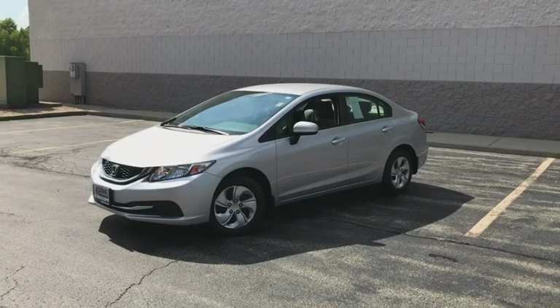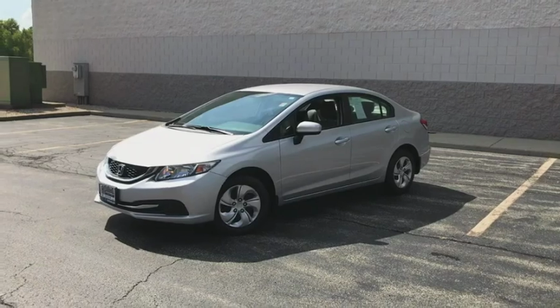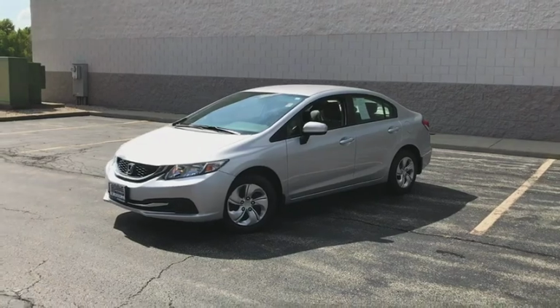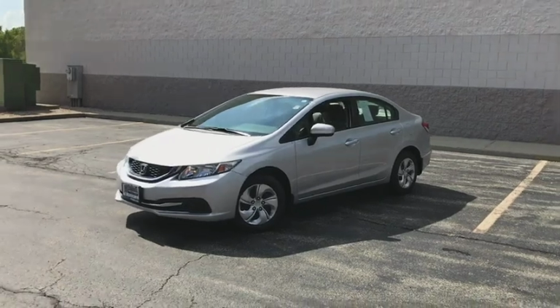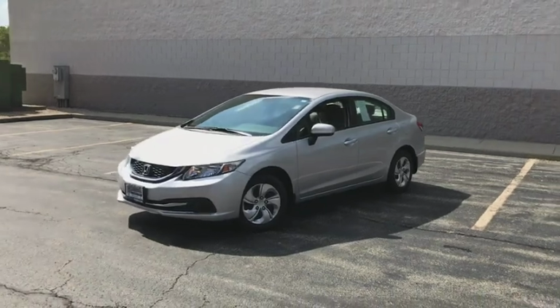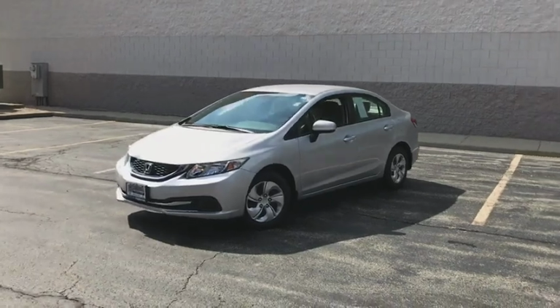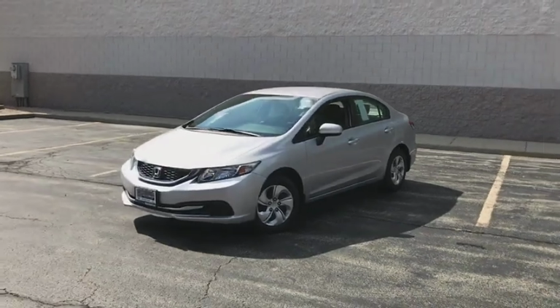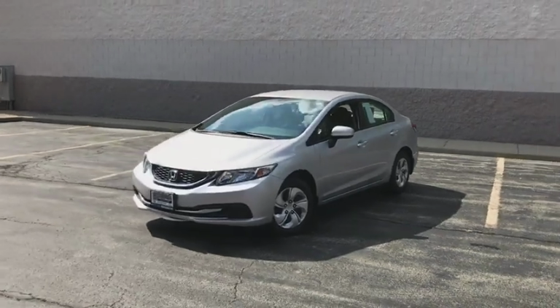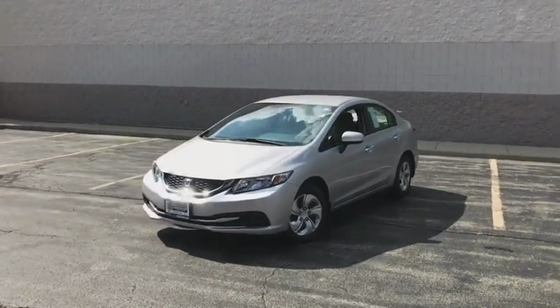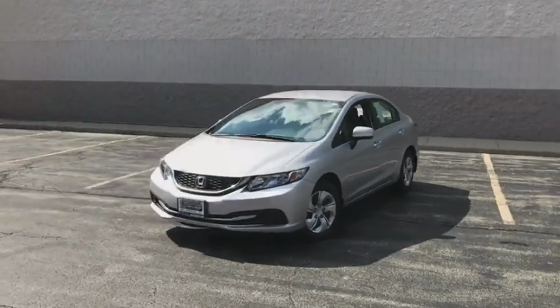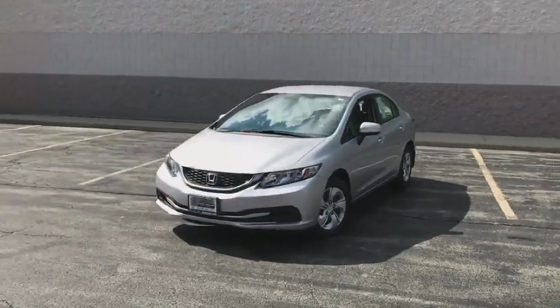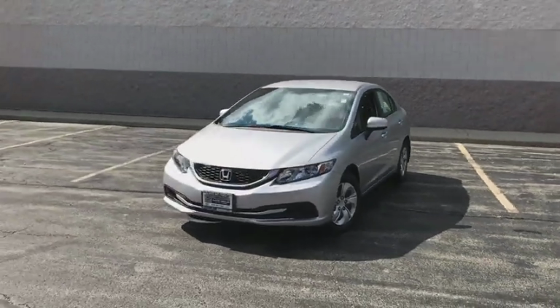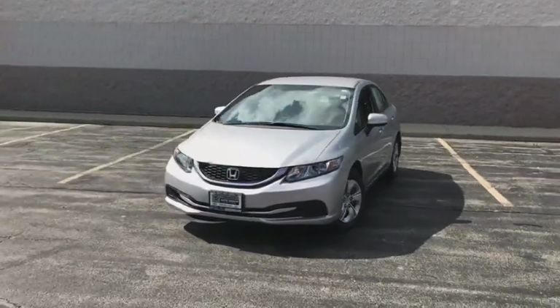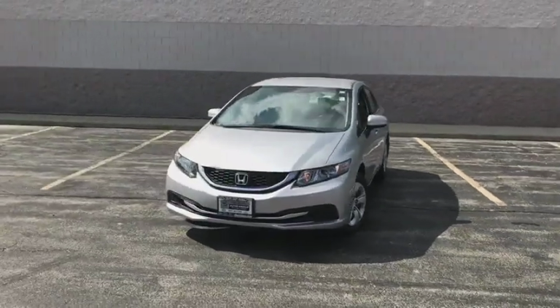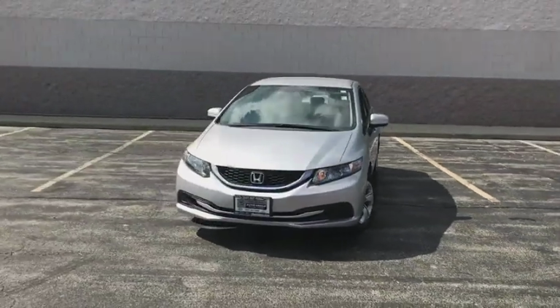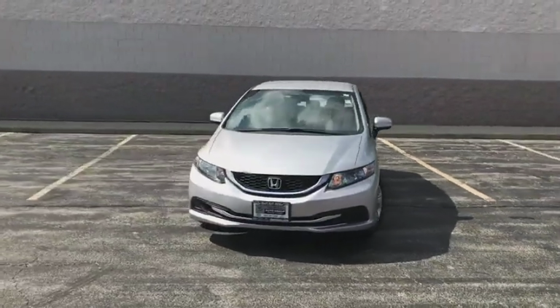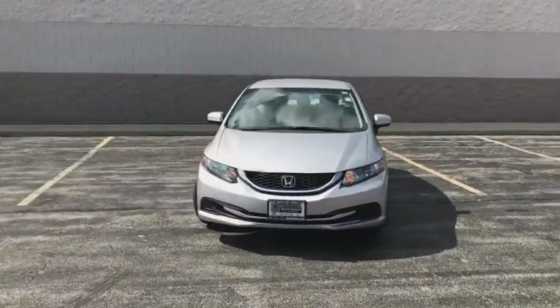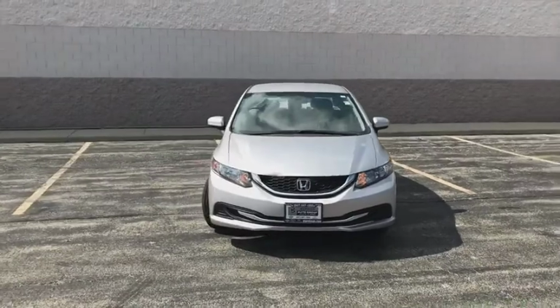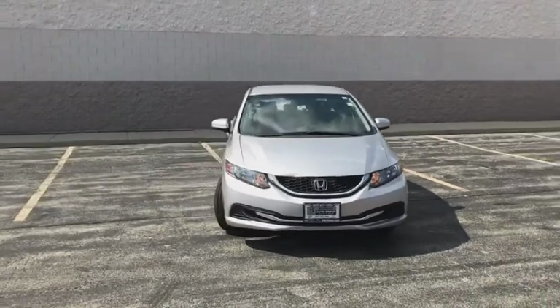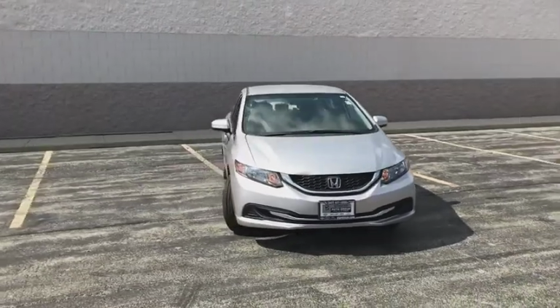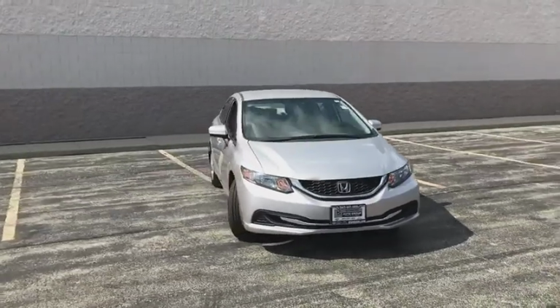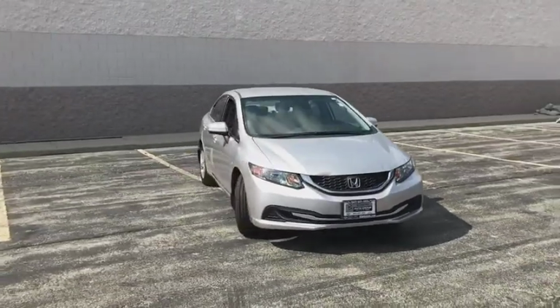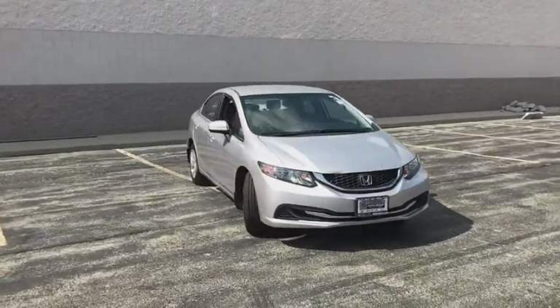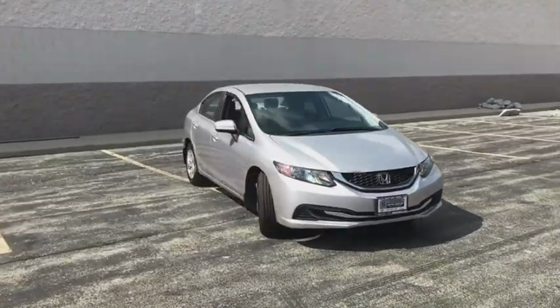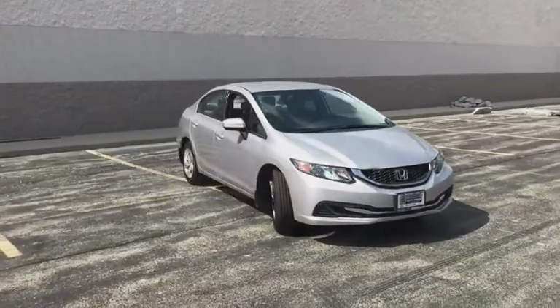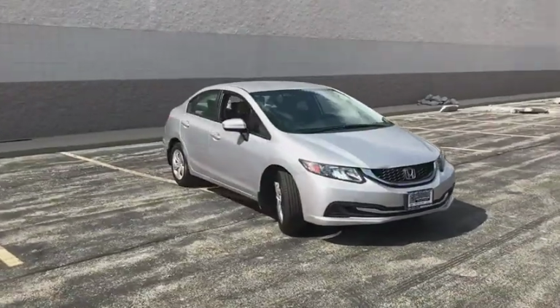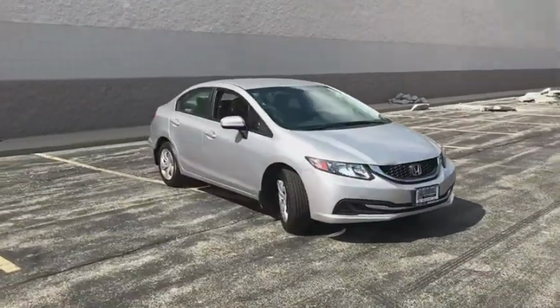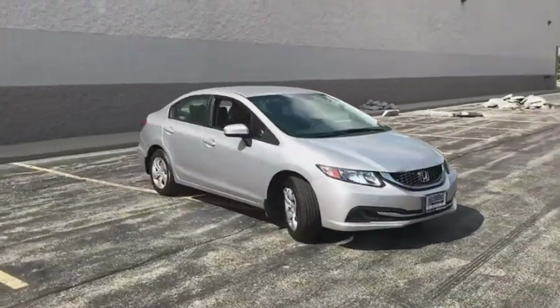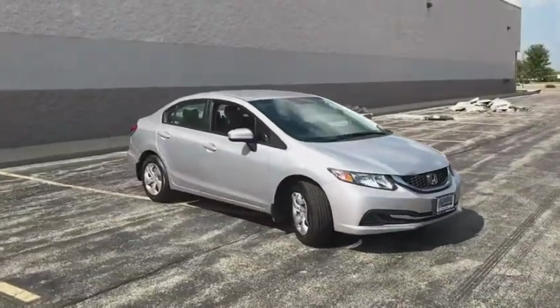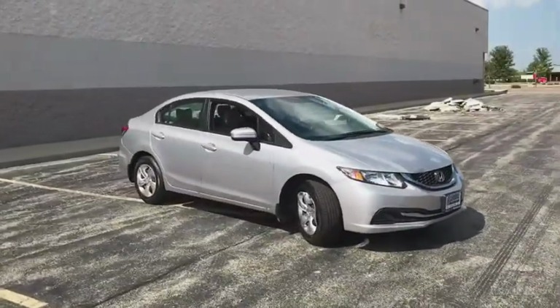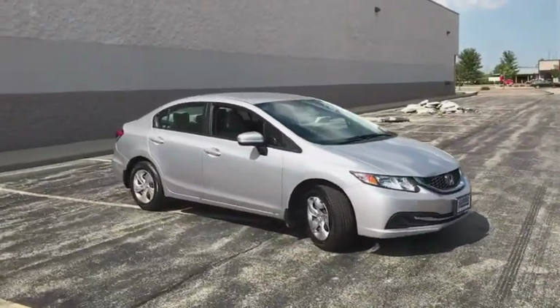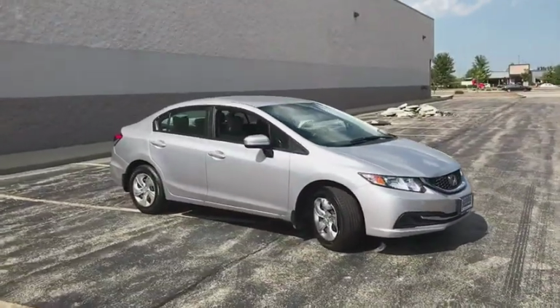The 2015 Honda Civic. Practical, awesome gas mileage, and incredibly reliable. This vehicle has less than 35,000 miles.